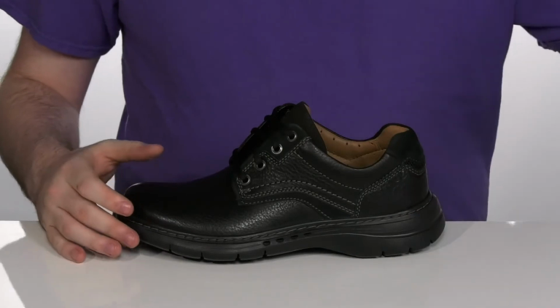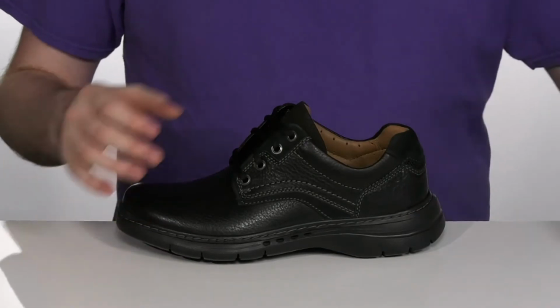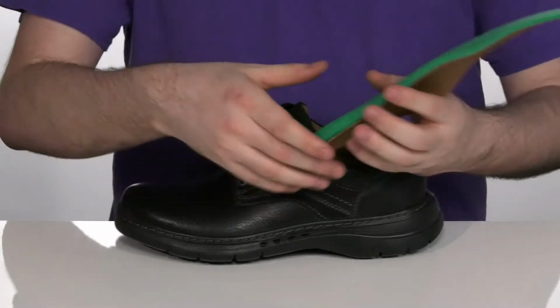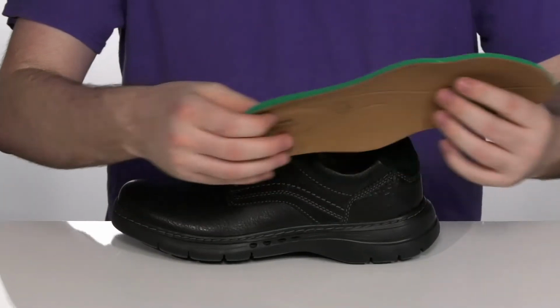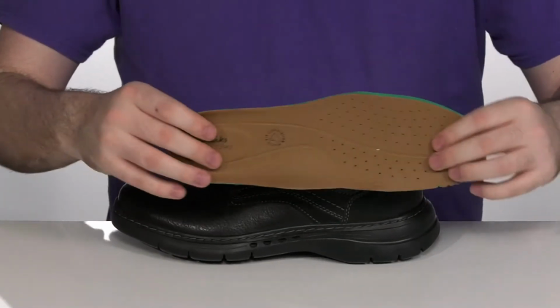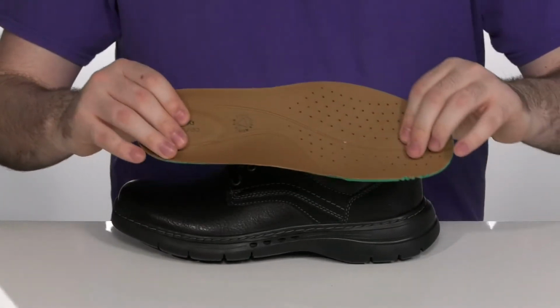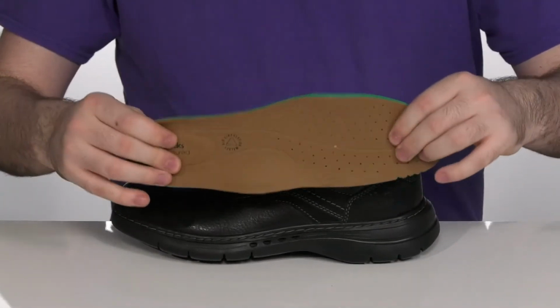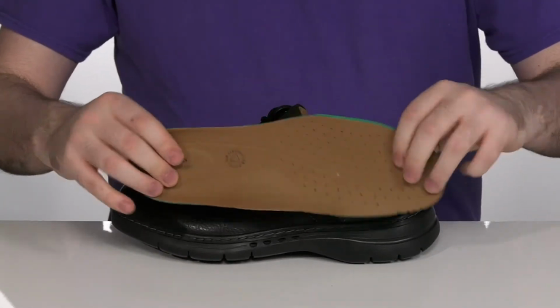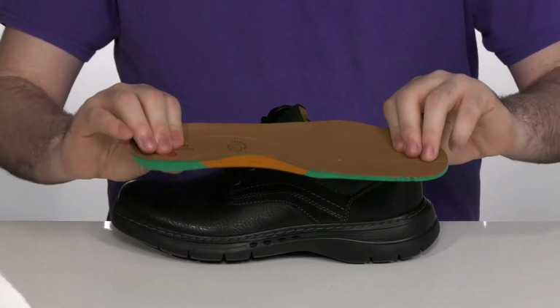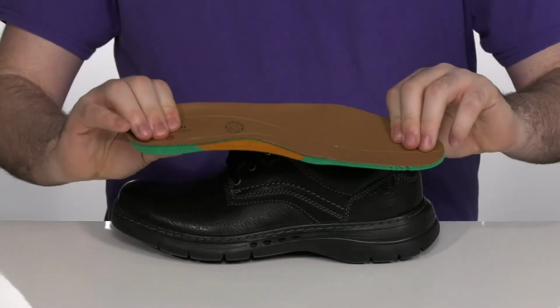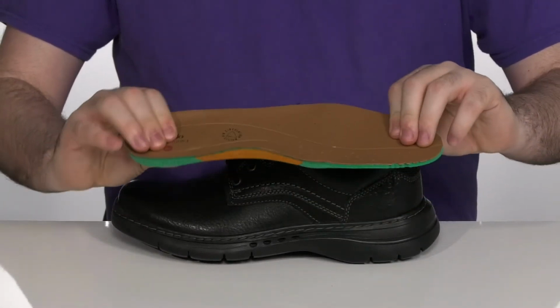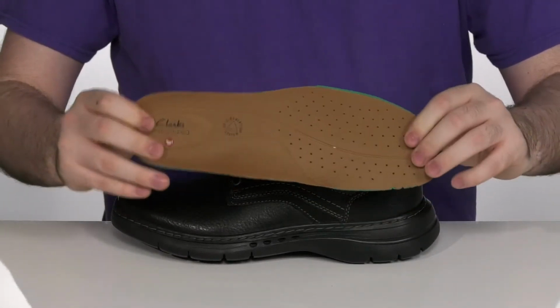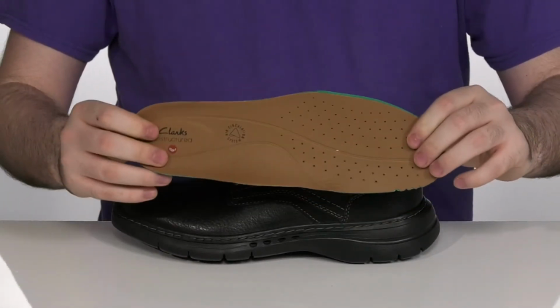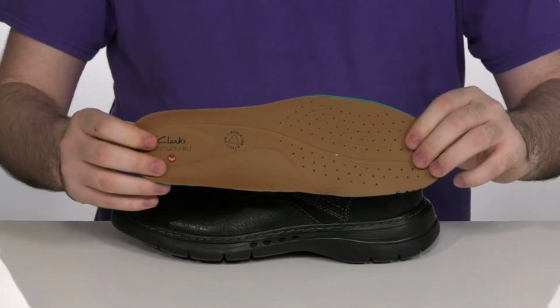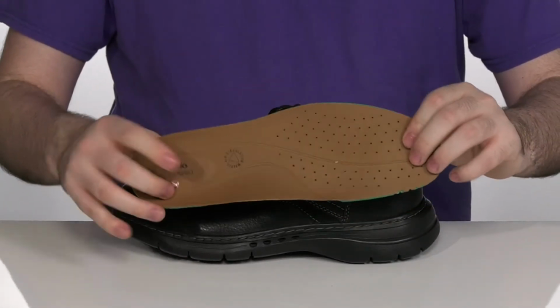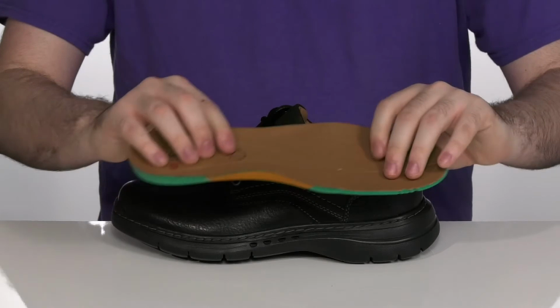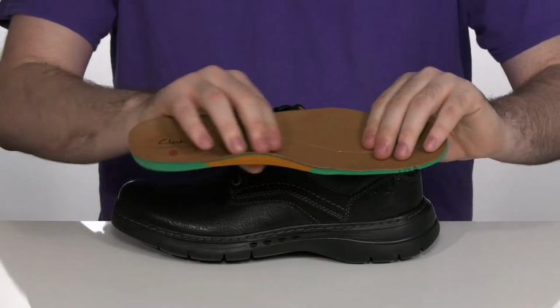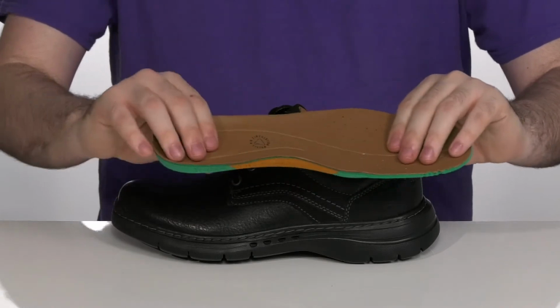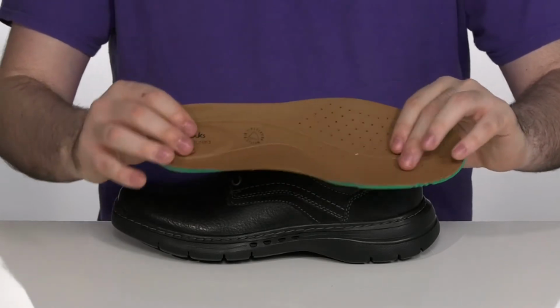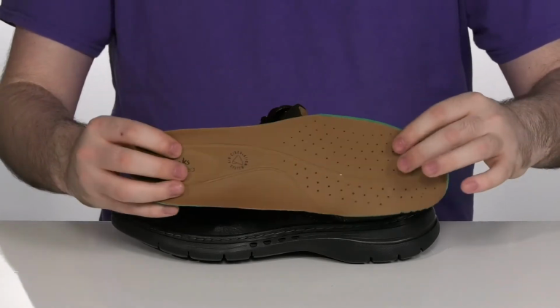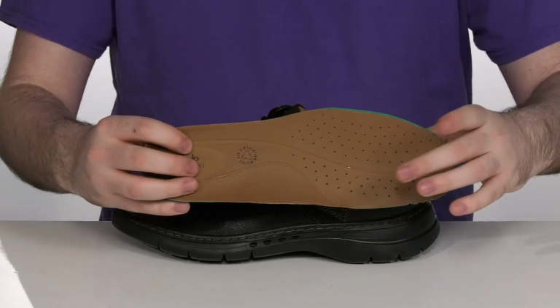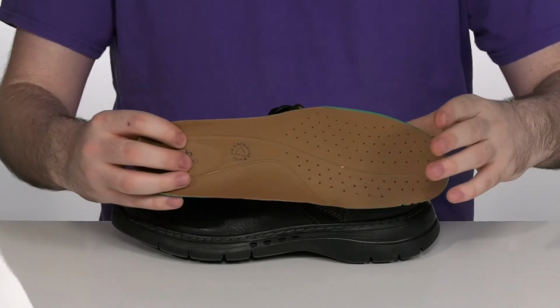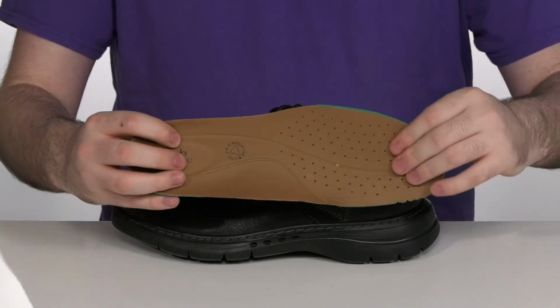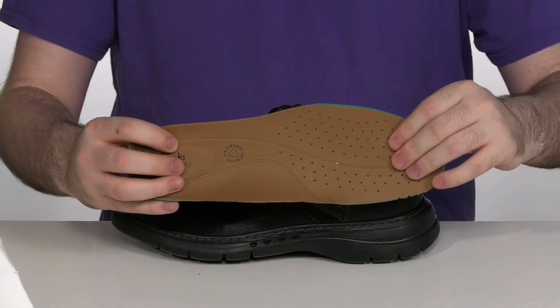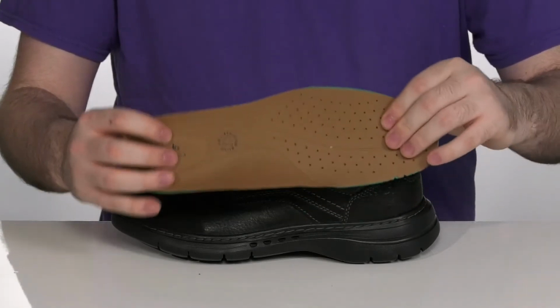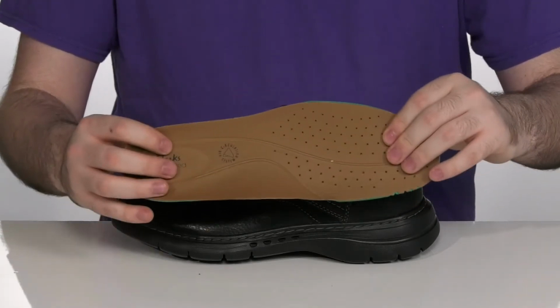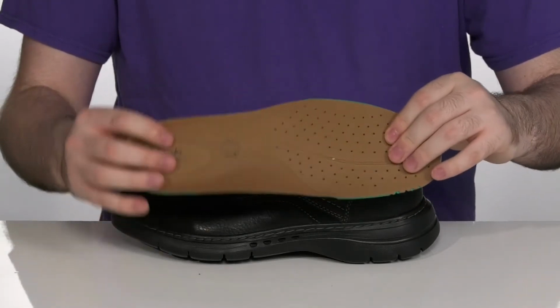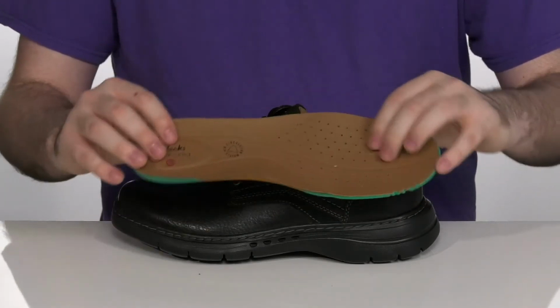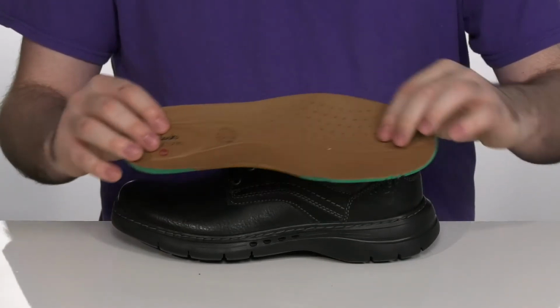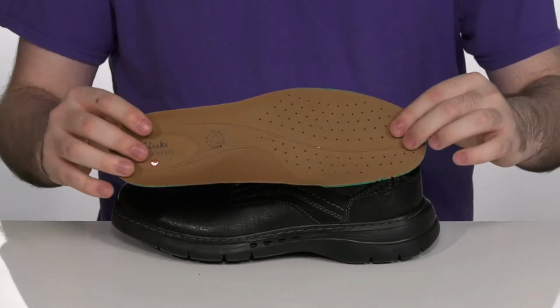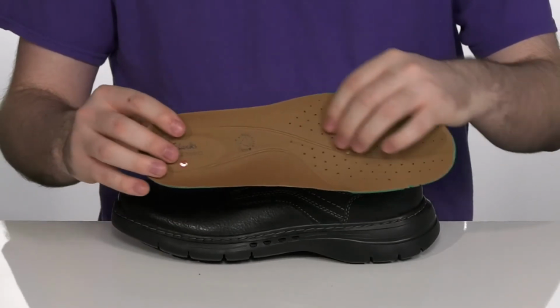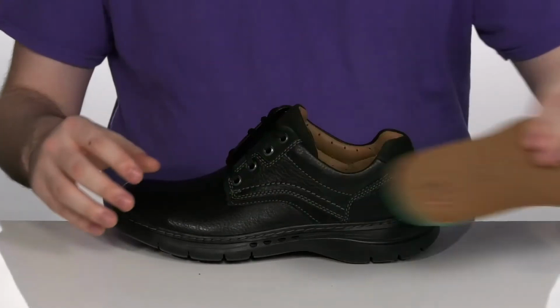It comes with an air-circulated footbed that has memory foam for you to walk around on, with arch support making sure that you have a breath of fresh air with every step that you take.